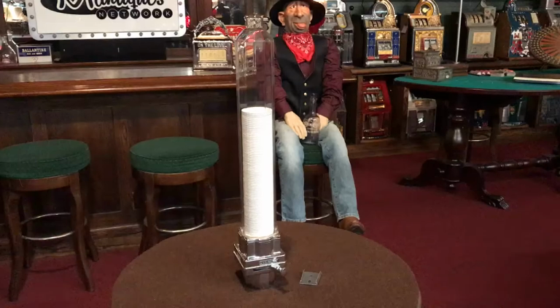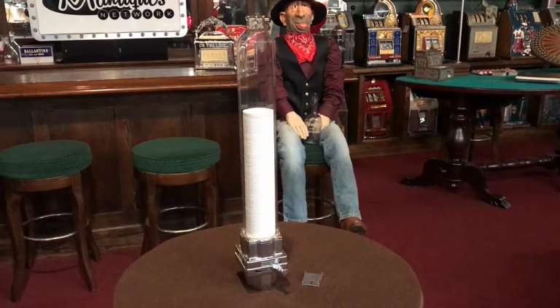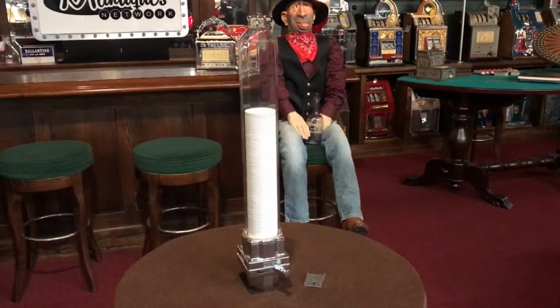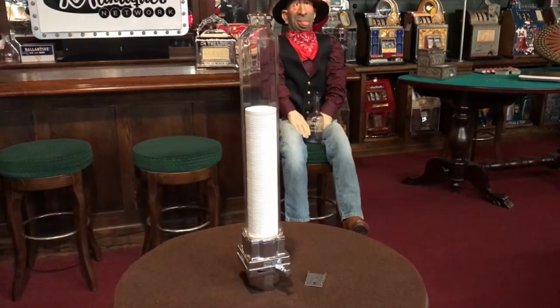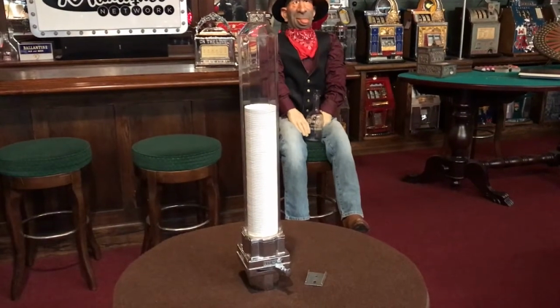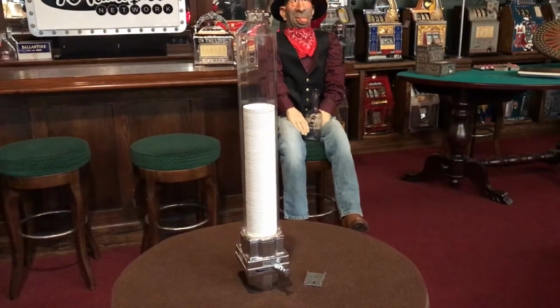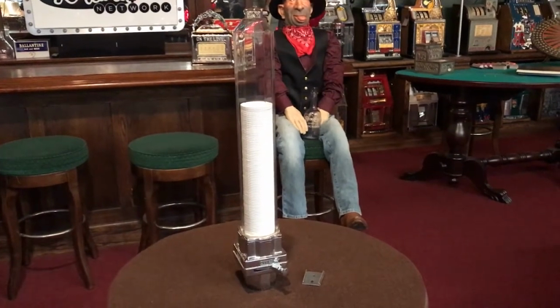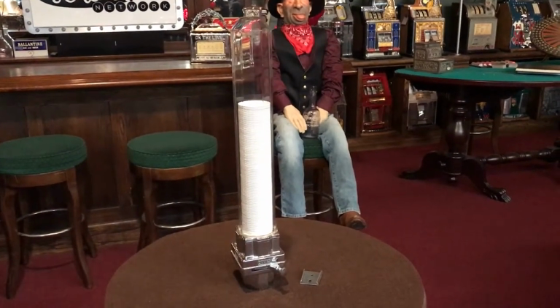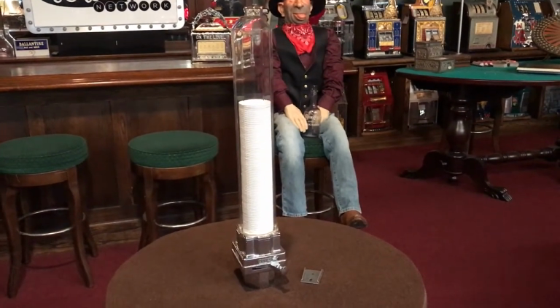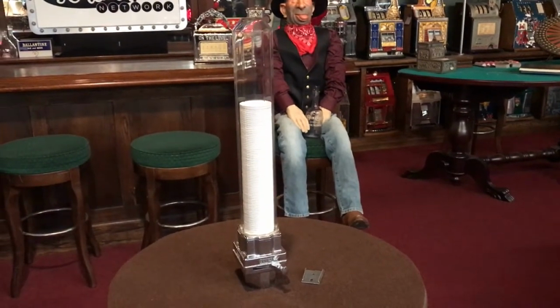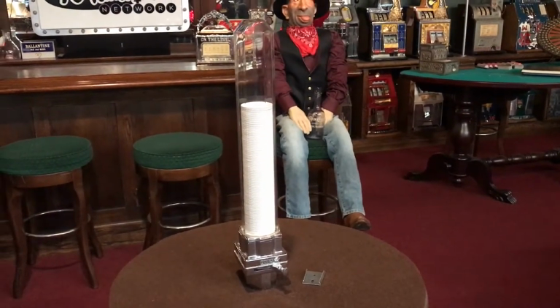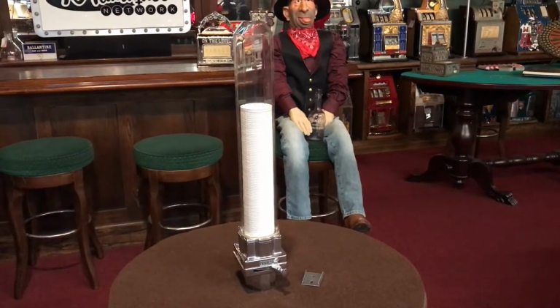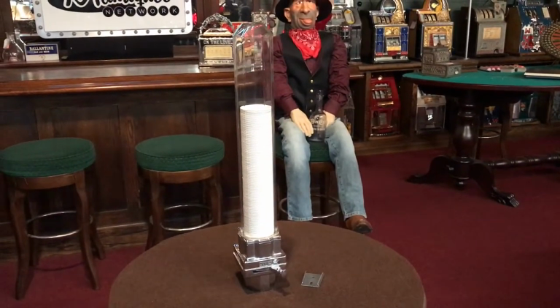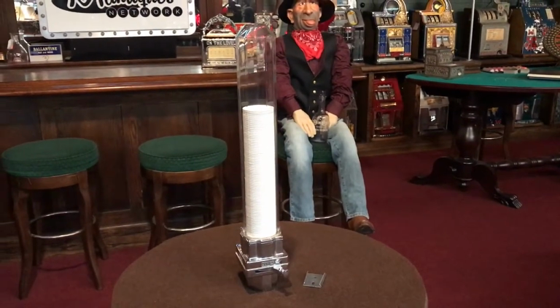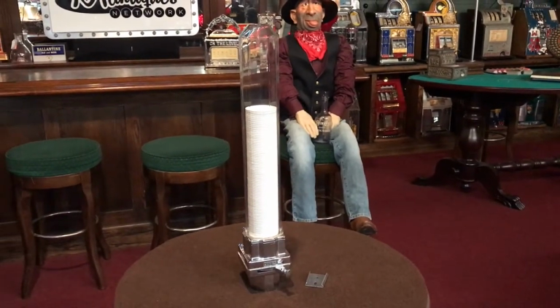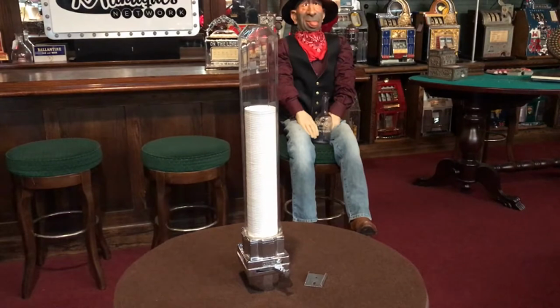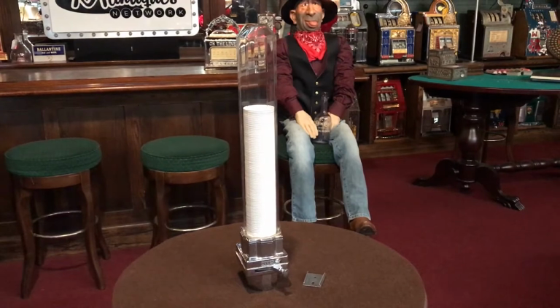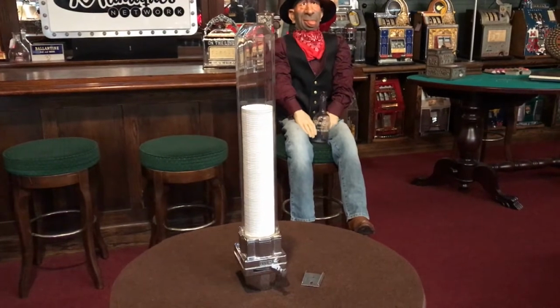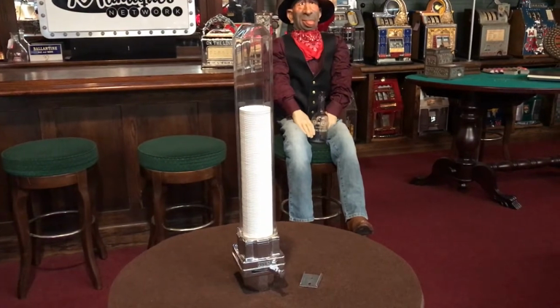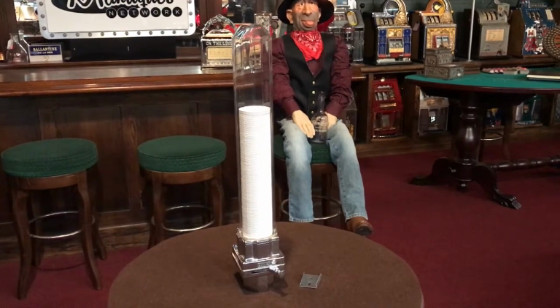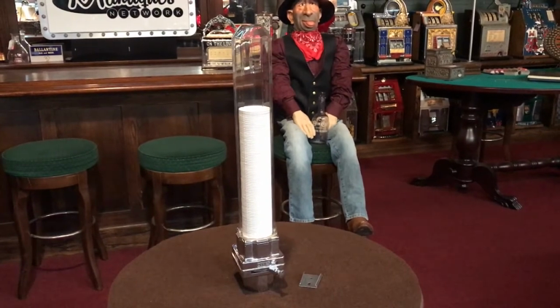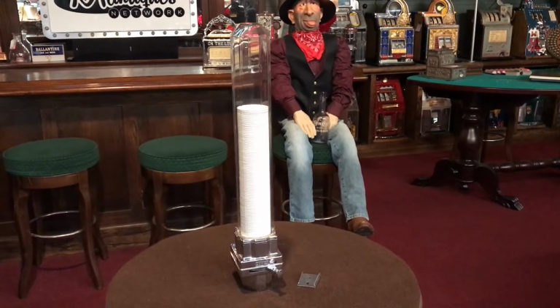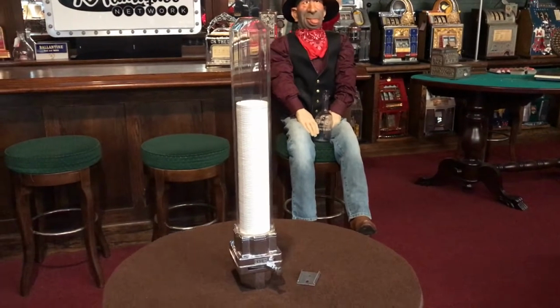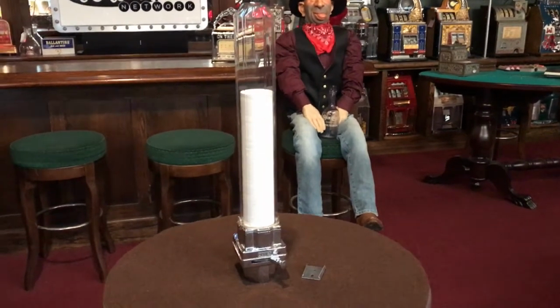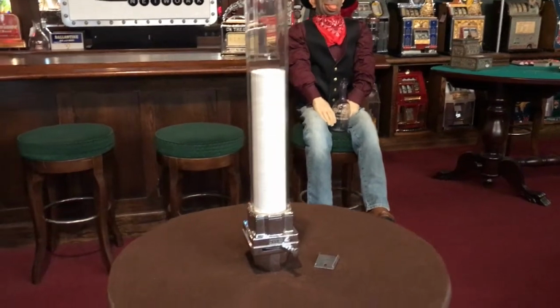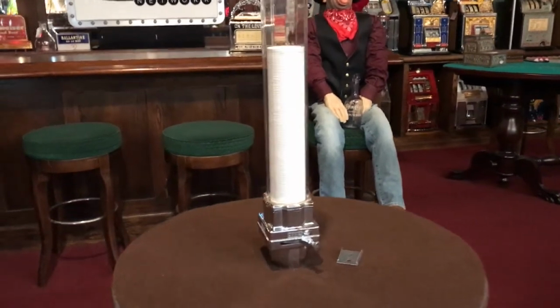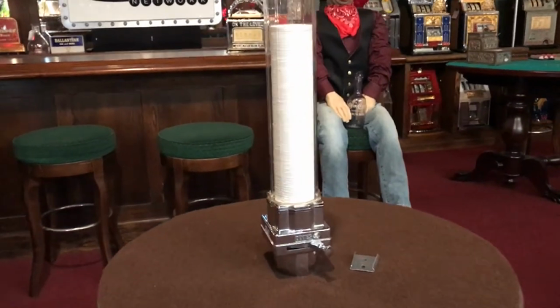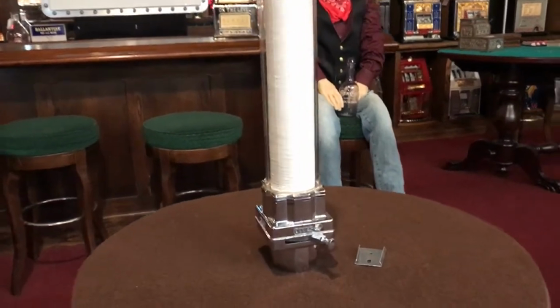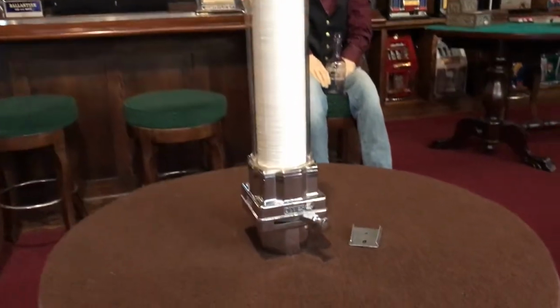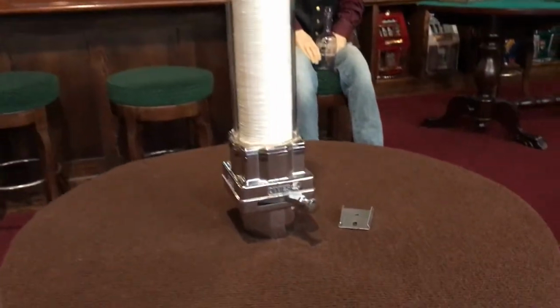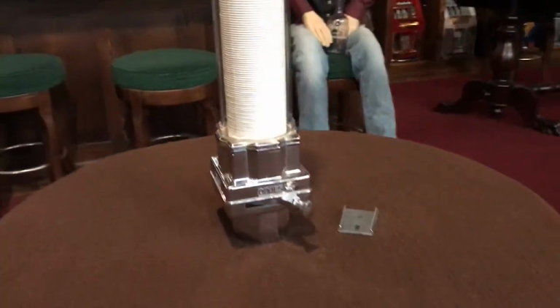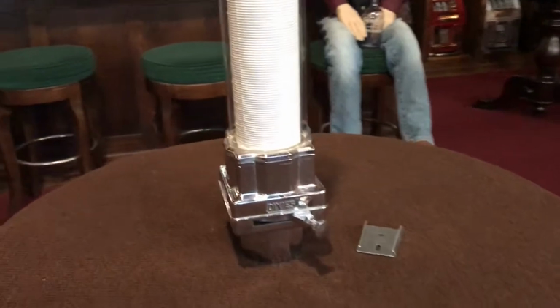It's Jeff from the Manteques Network. Happy Friday. What we have here is a 1930s vintage Dixie Cup glass cup dispenser. Let's take a look at it.